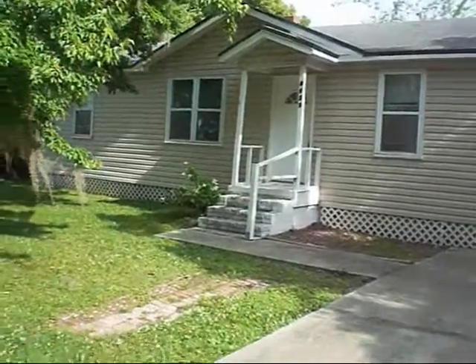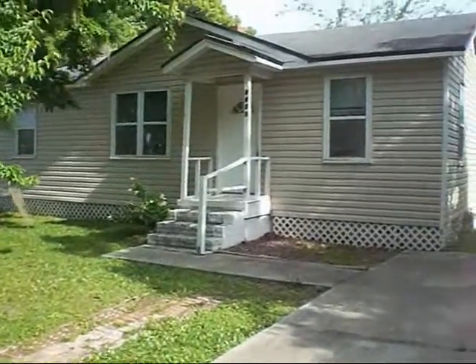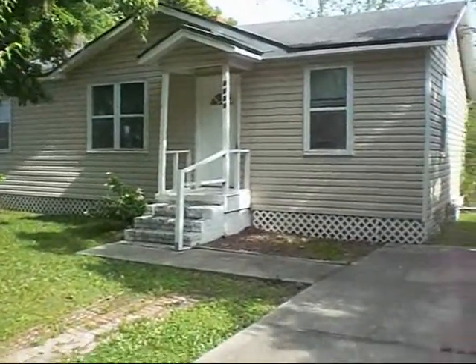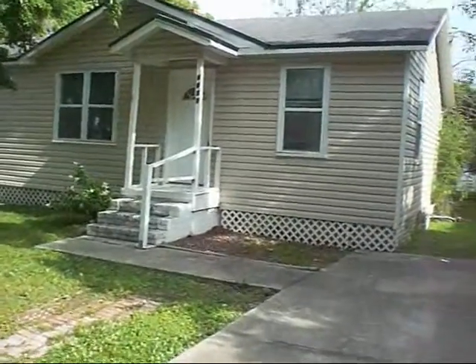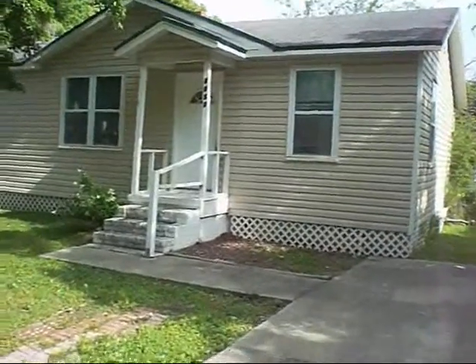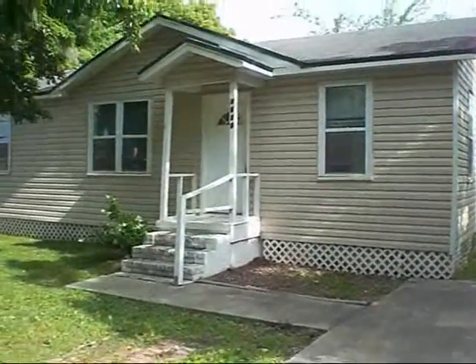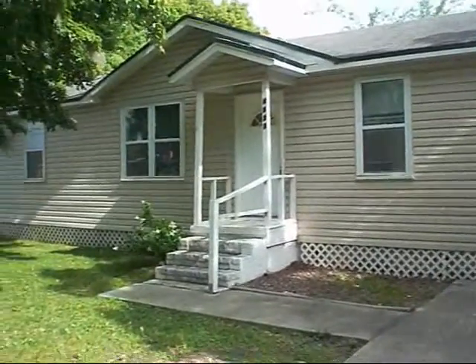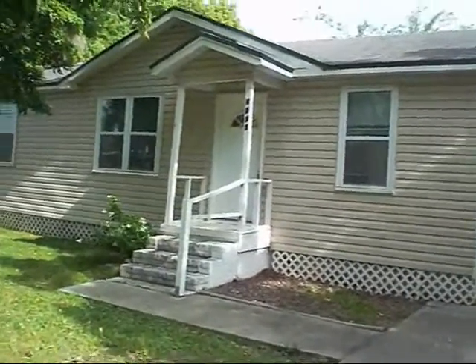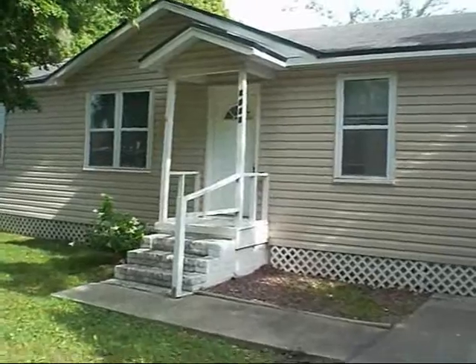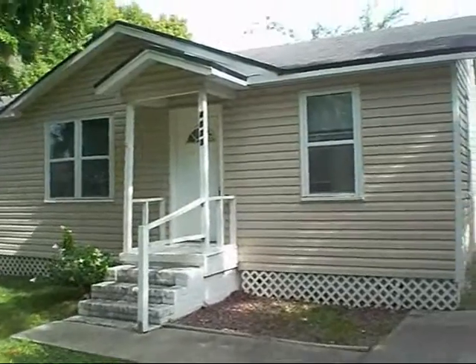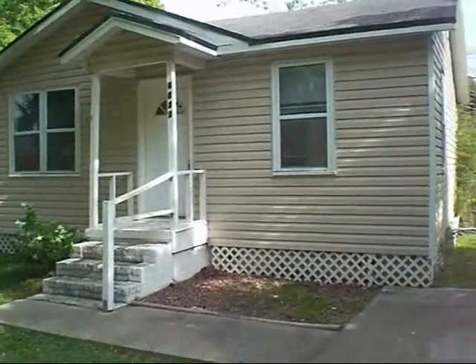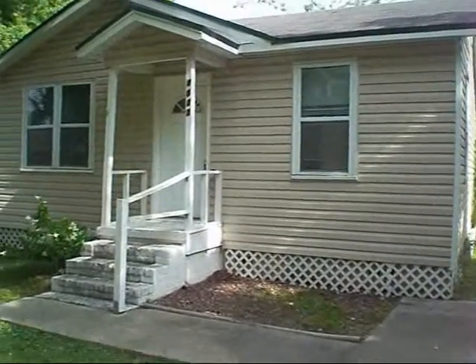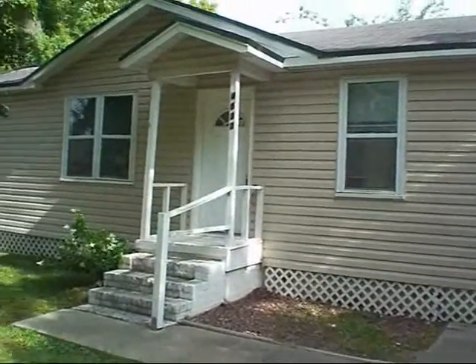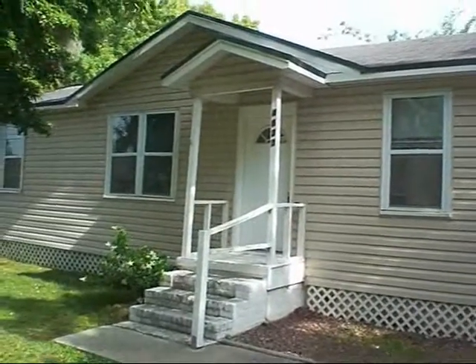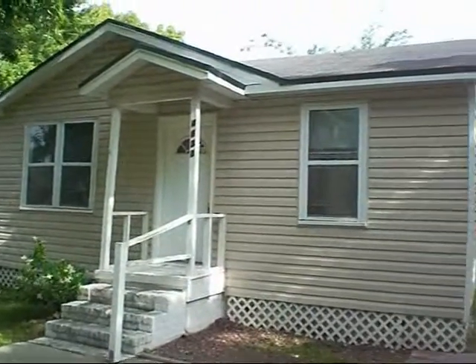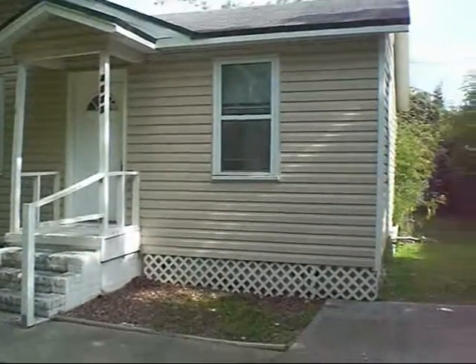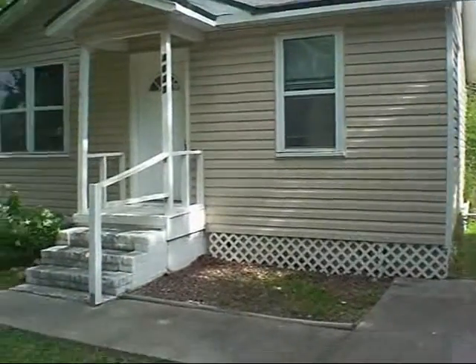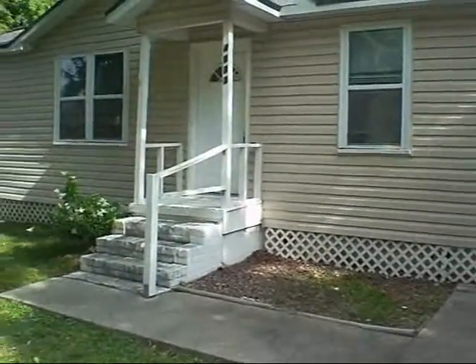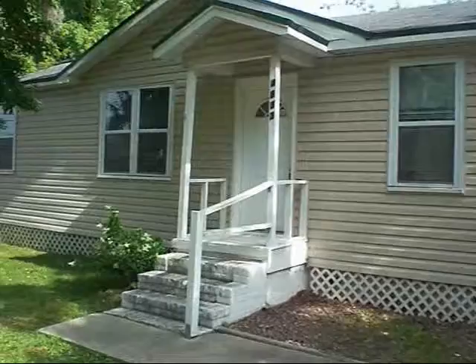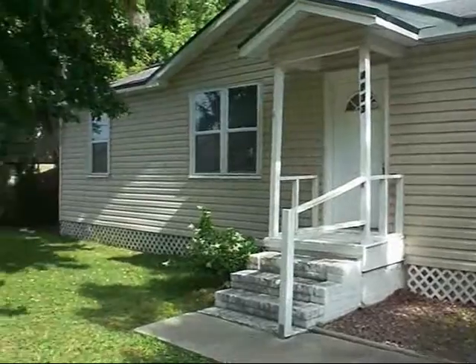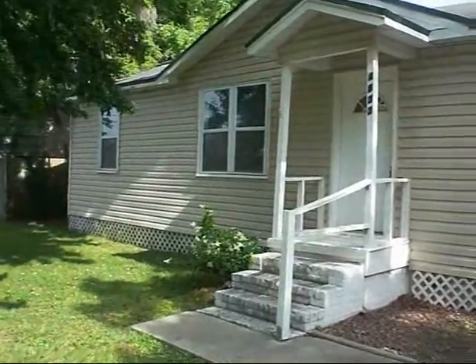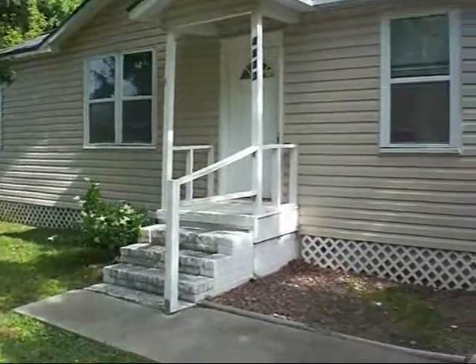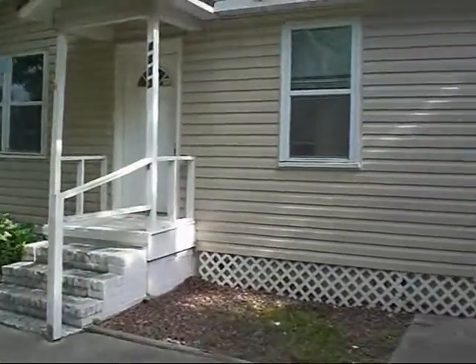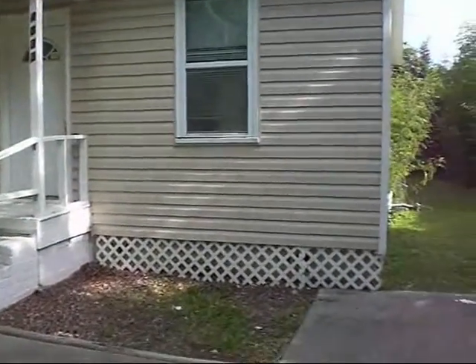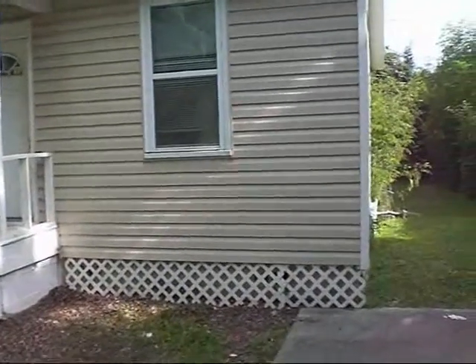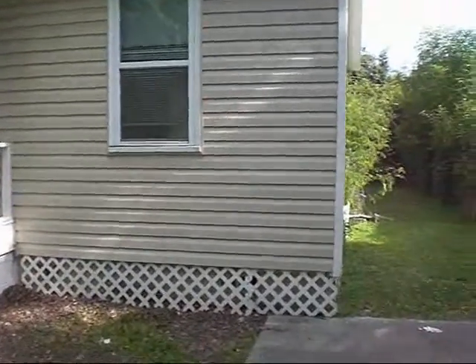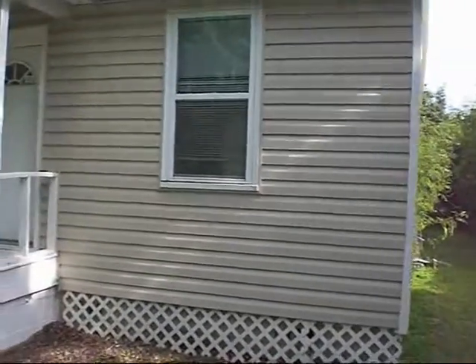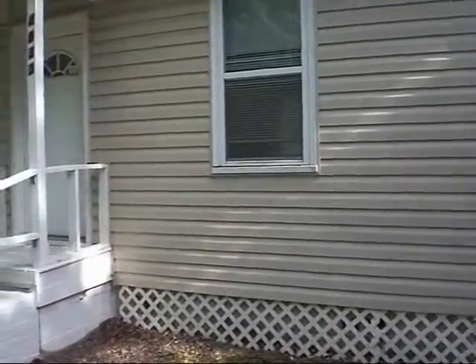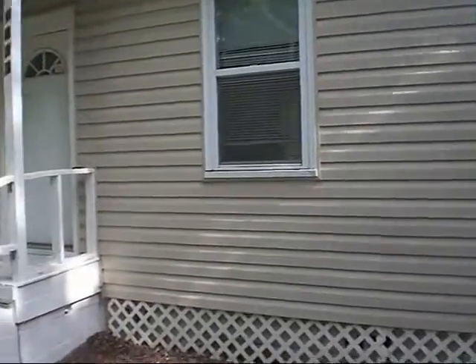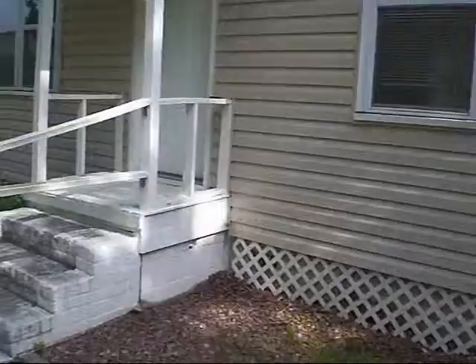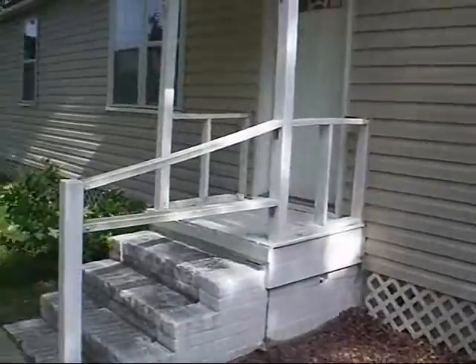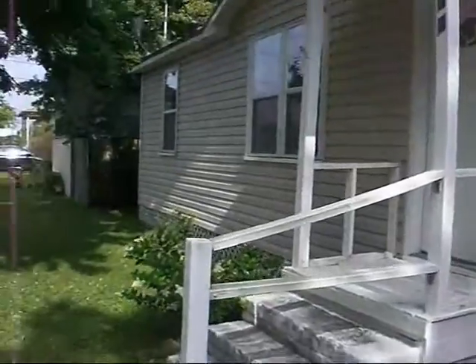This here is a 3-1 frame wrapped in vinyl siding home. Minor cosmetic rehab work is needed, just shy of 1,000 square feet. And let's take a walk on the inside so I can show you exactly what we have.